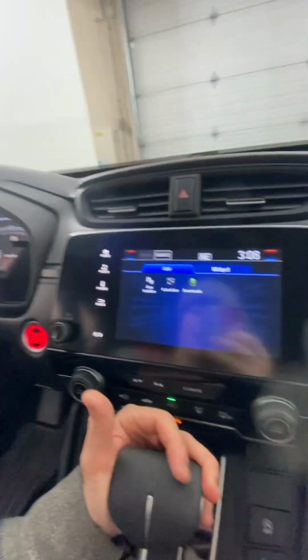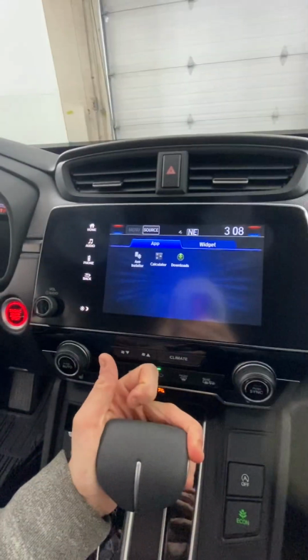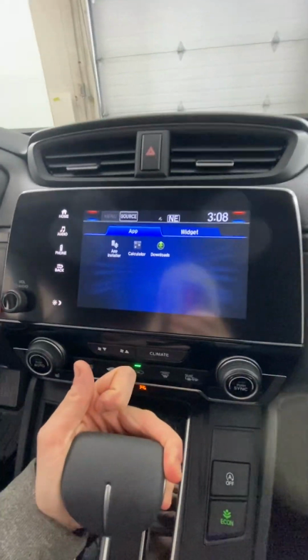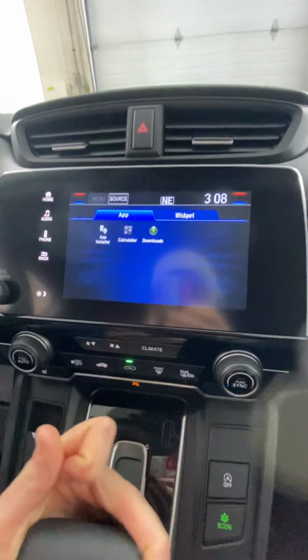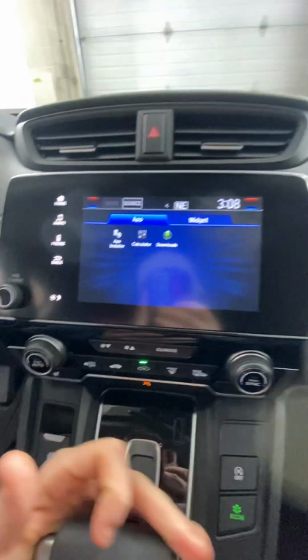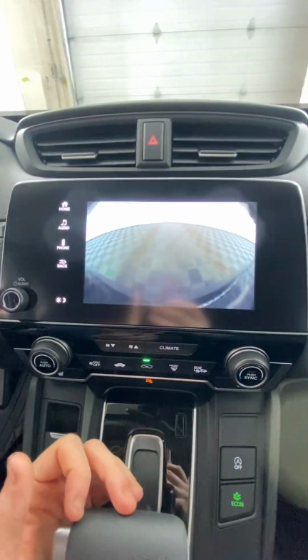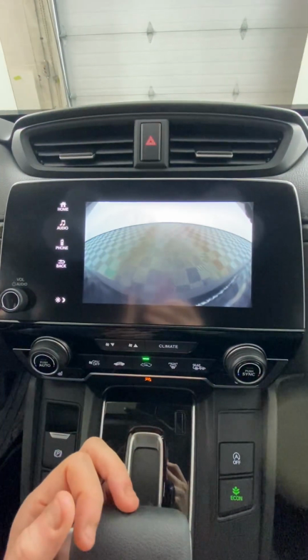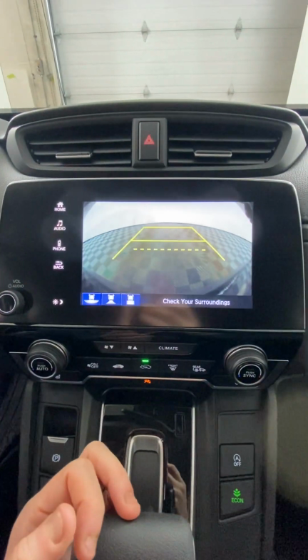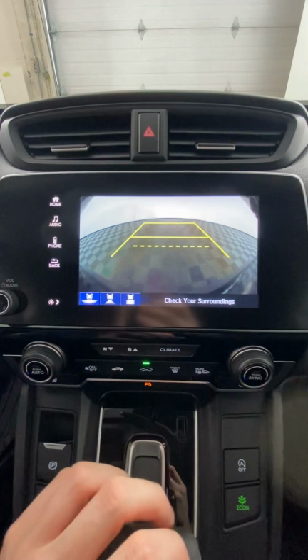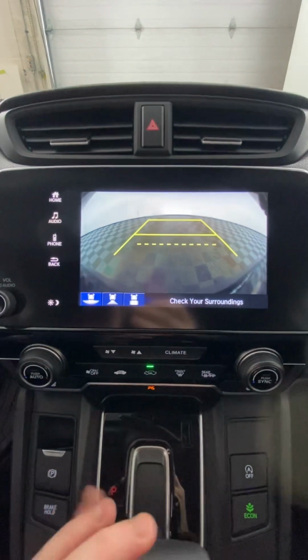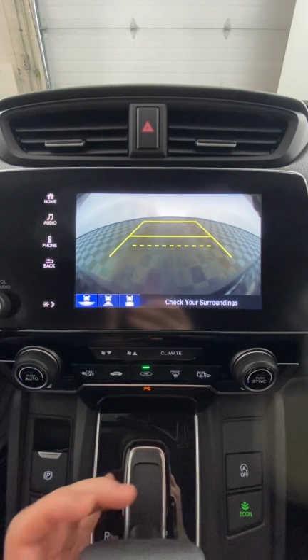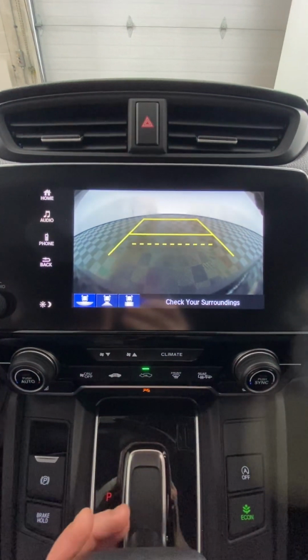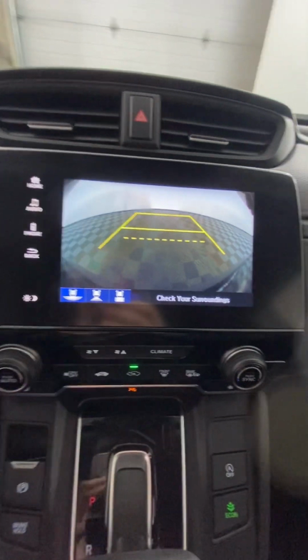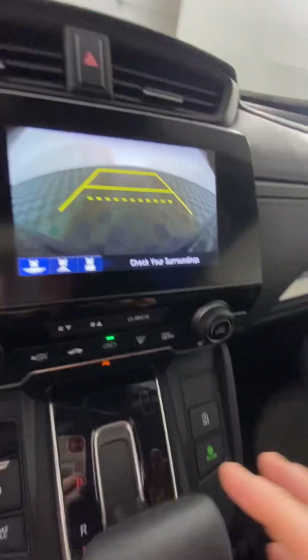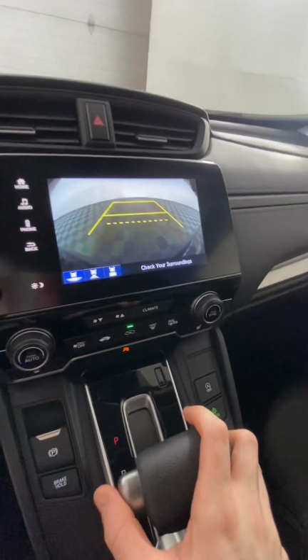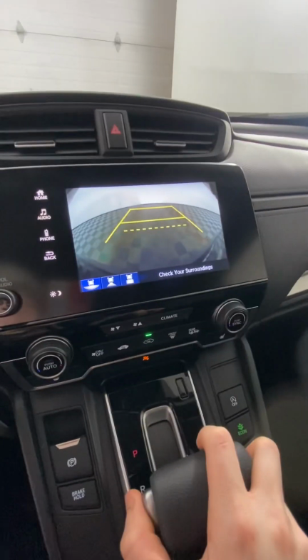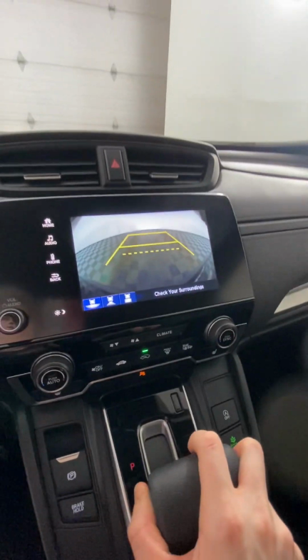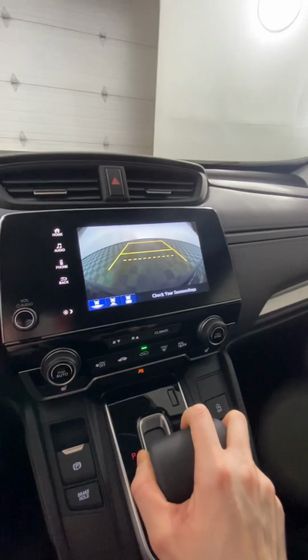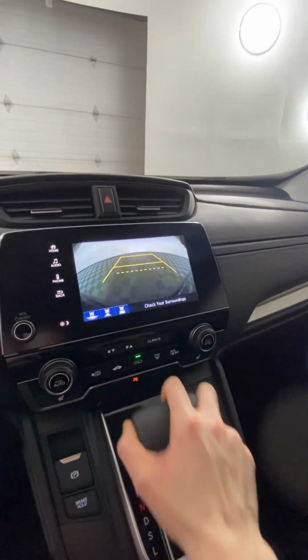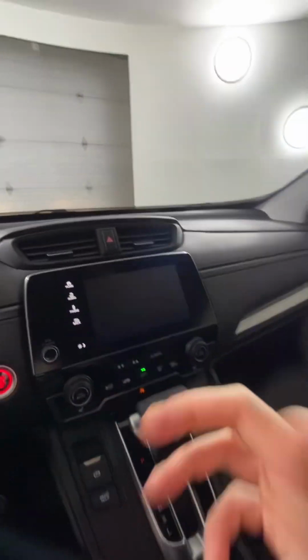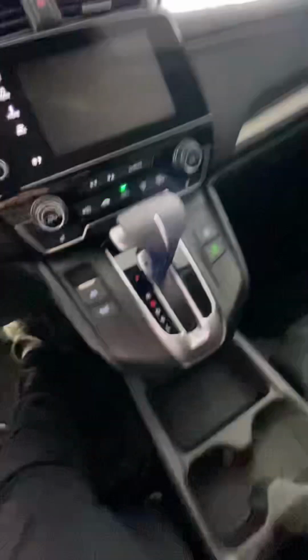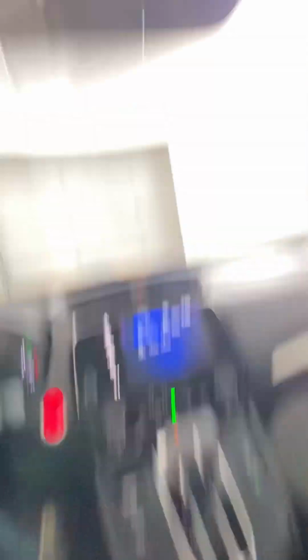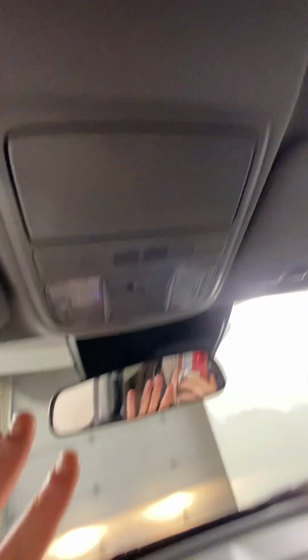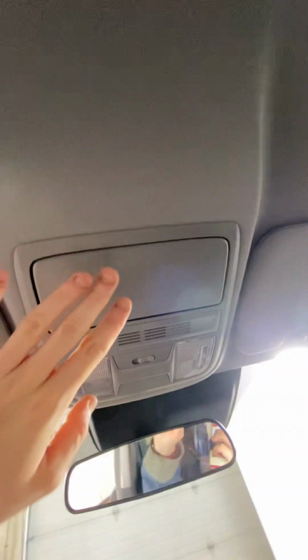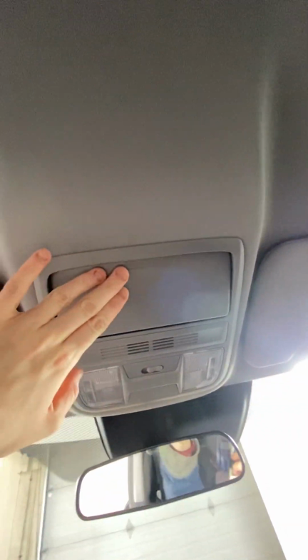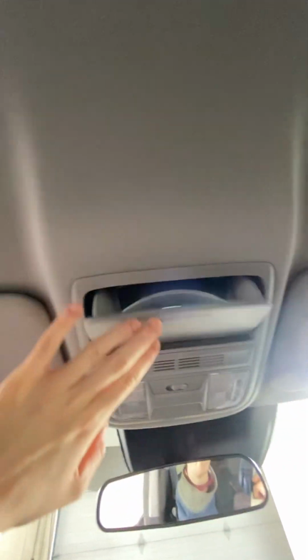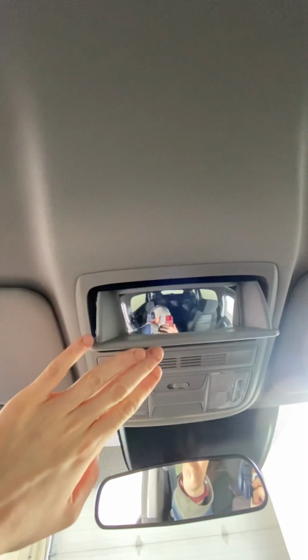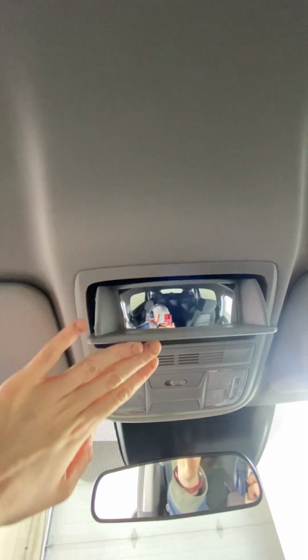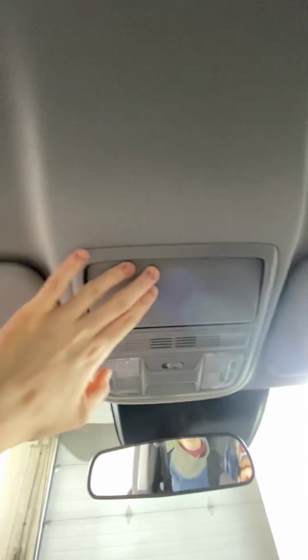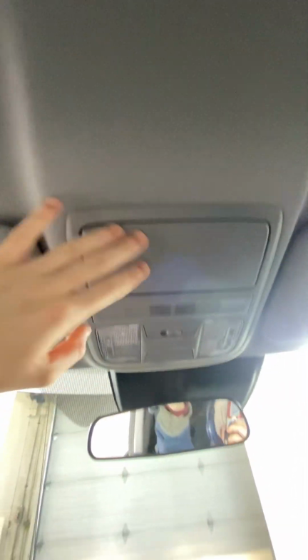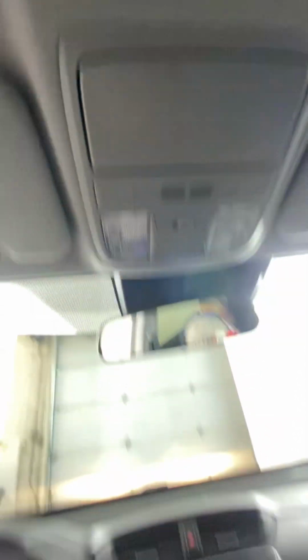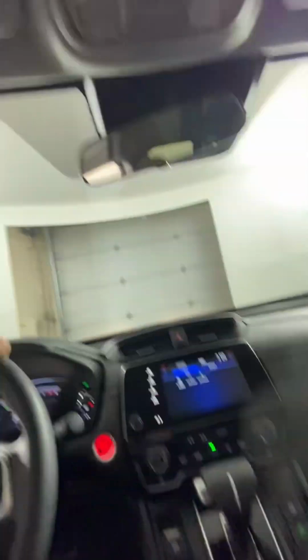There is a reverse camera on this vehicle with three different views available, though this is the most basic one. There is also a sunglasses holder up here if you enjoy keeping your sunglasses up there.